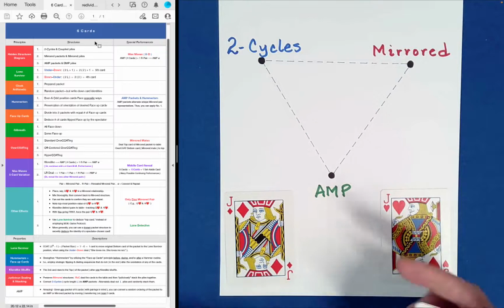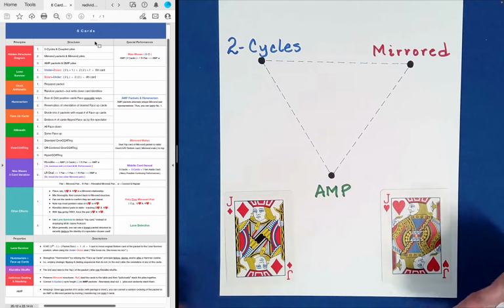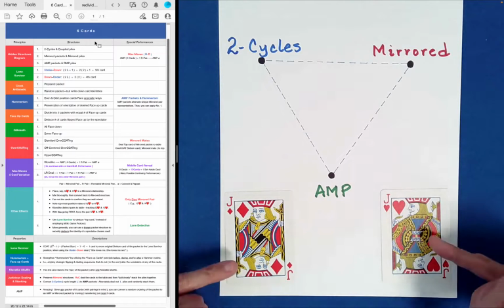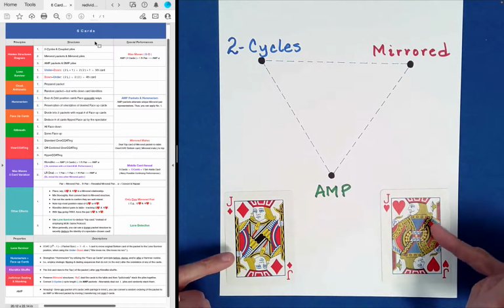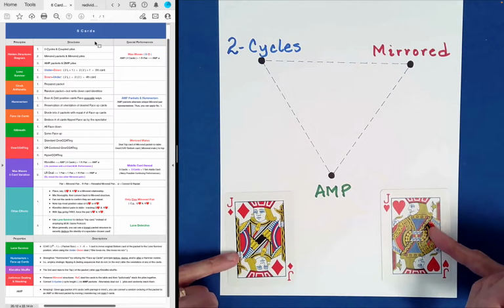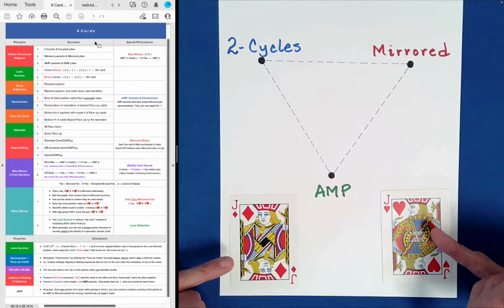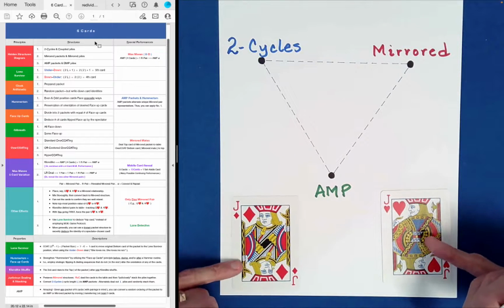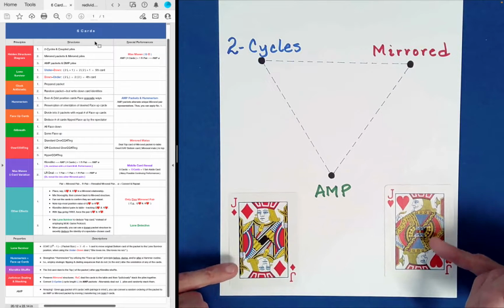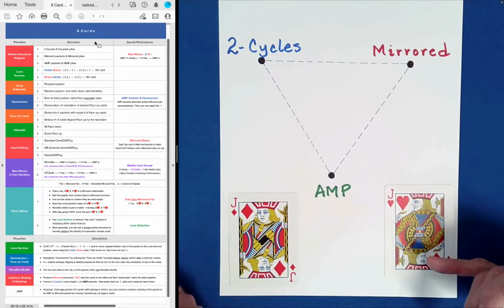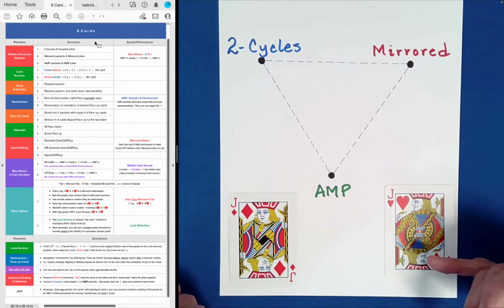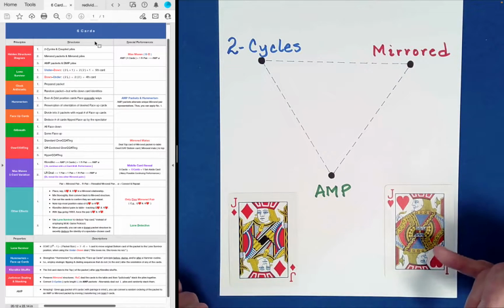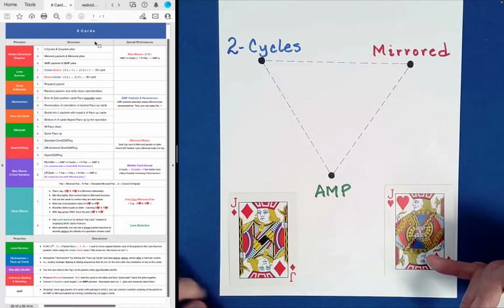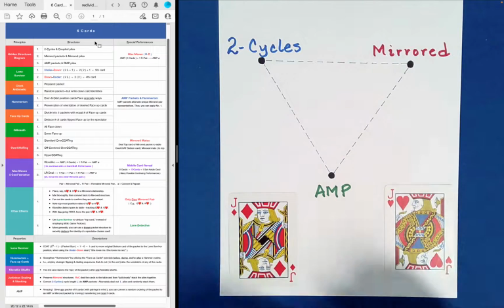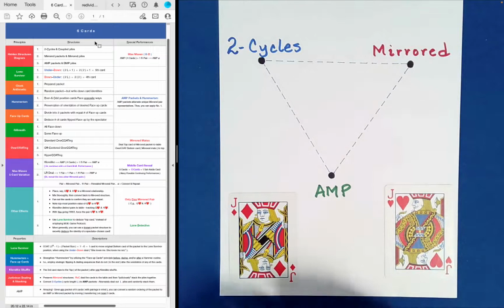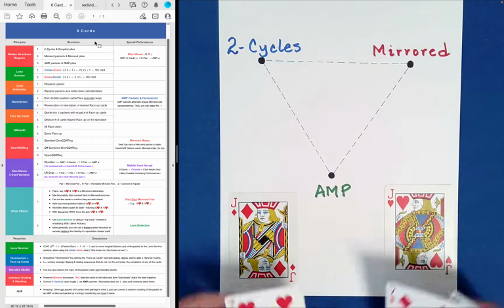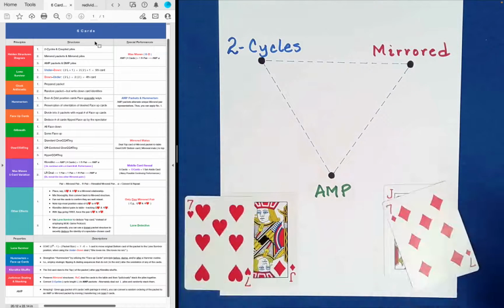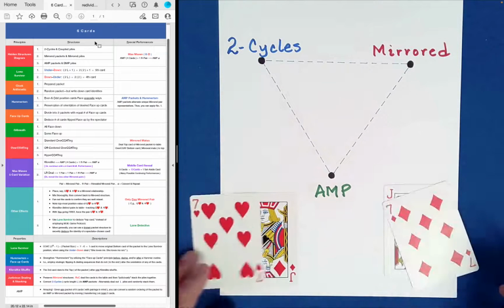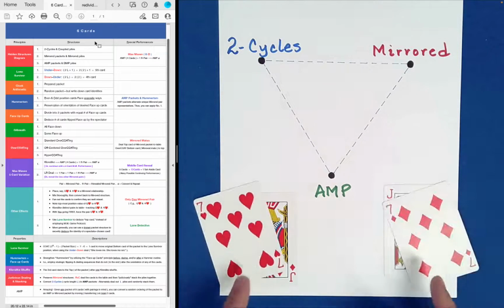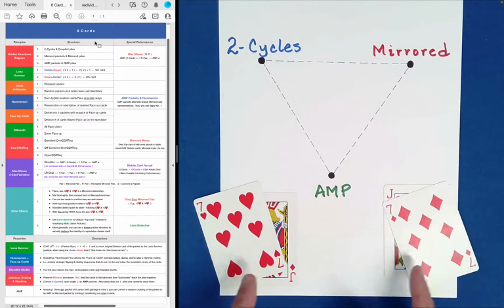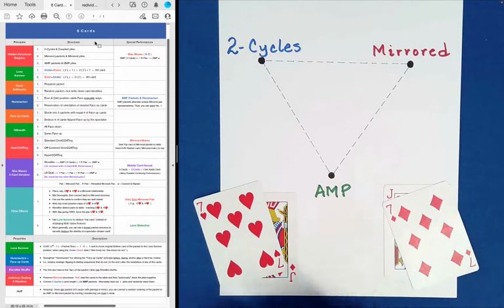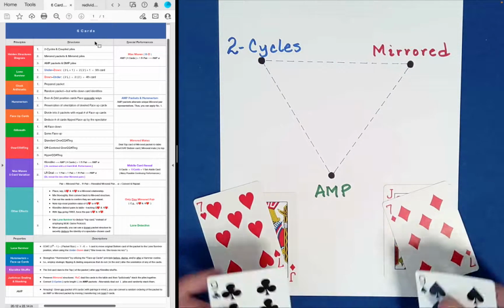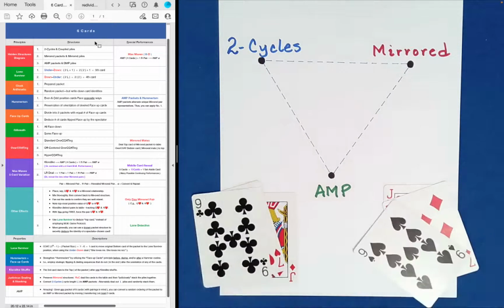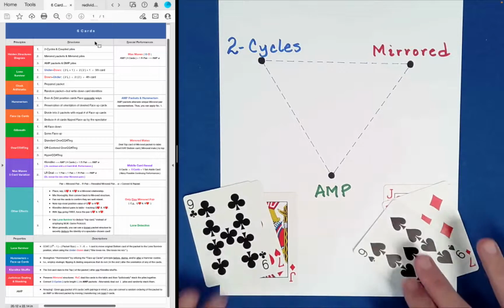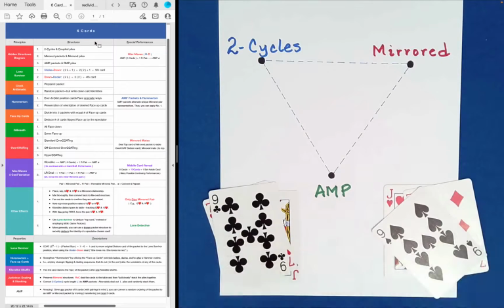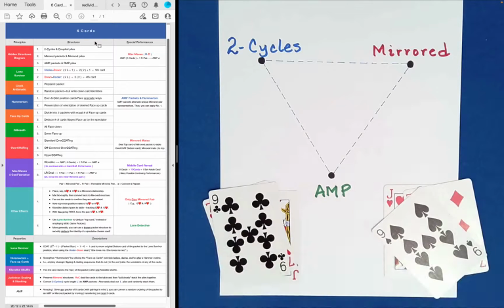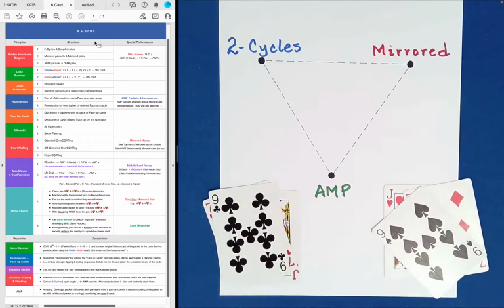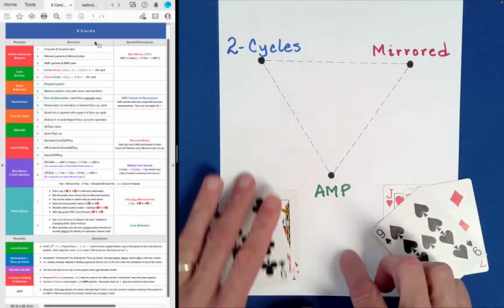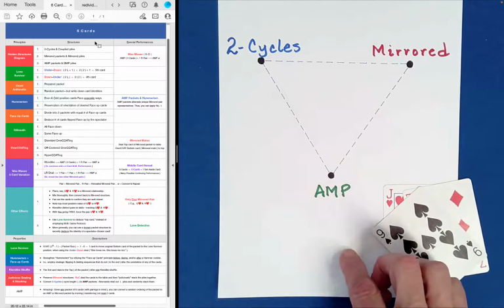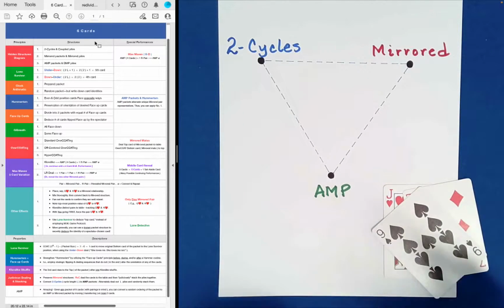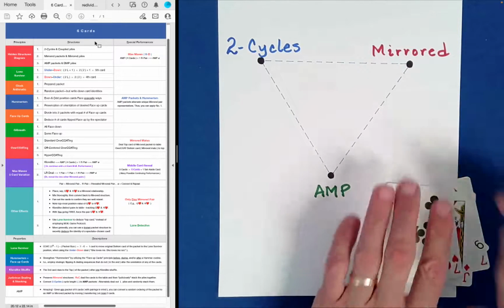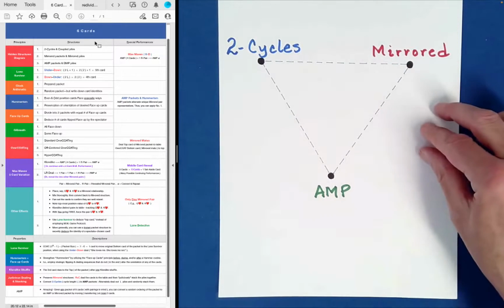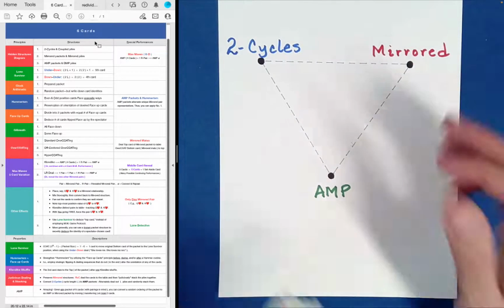Companion cards are cards of the same value and the same color. So those are companion cards, those are companion cards, and these are companion cards. I just showed you that there's a partner for each one — that's really all I've done.